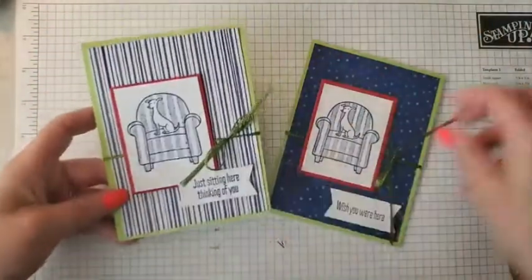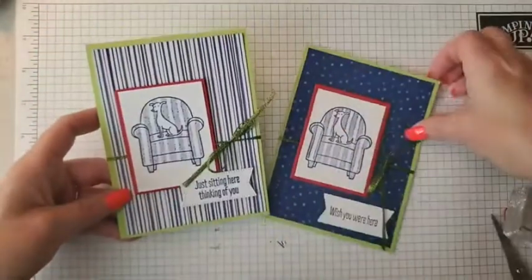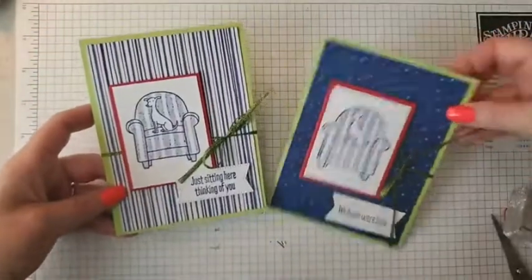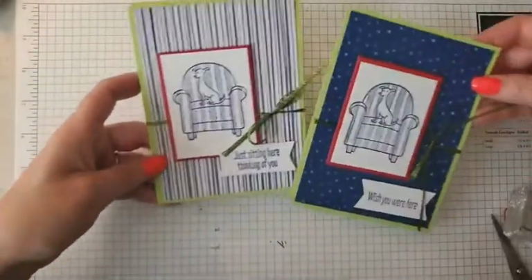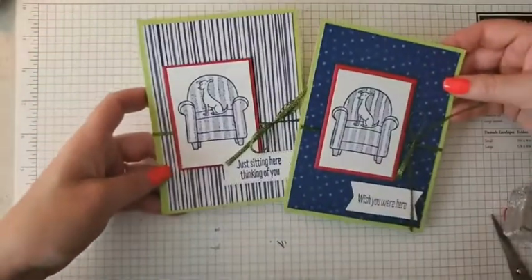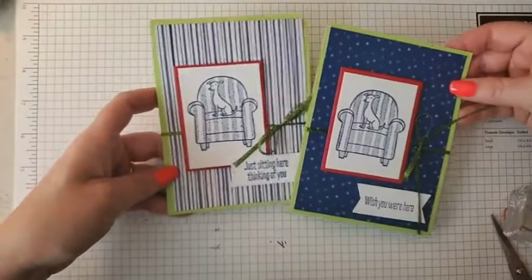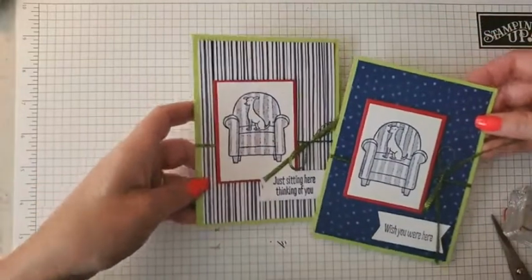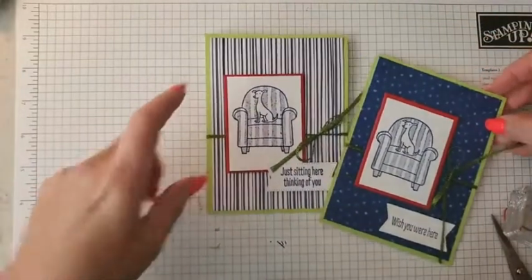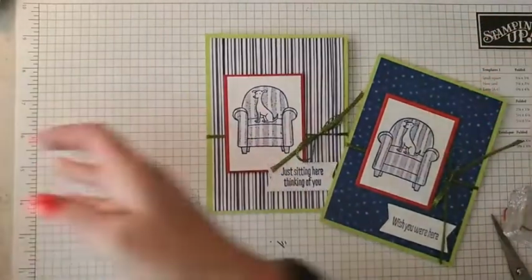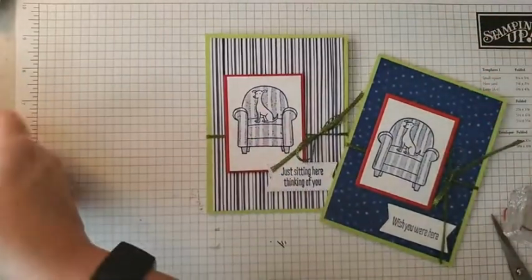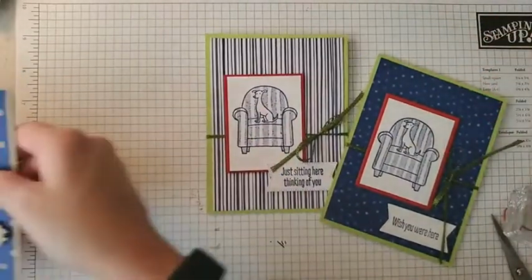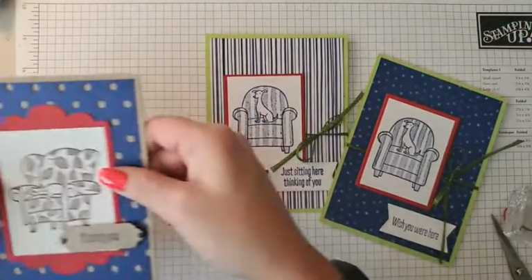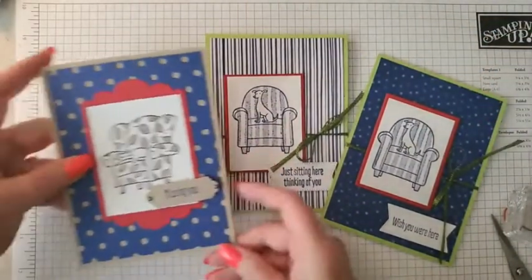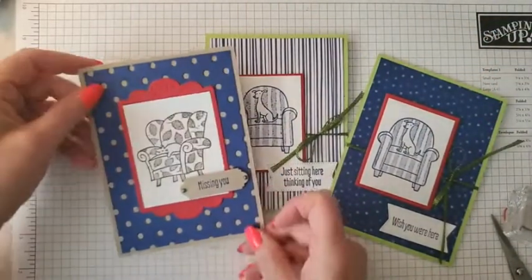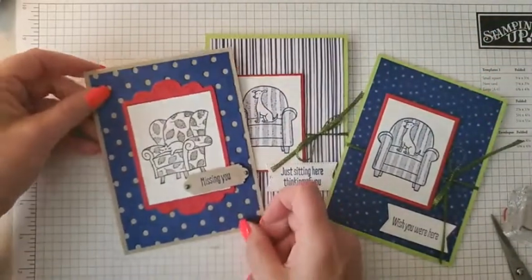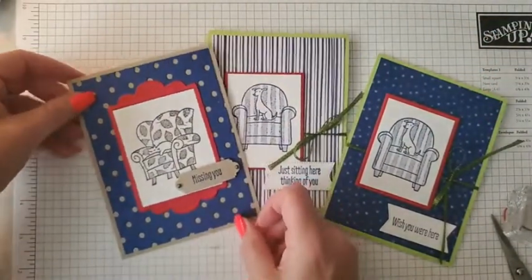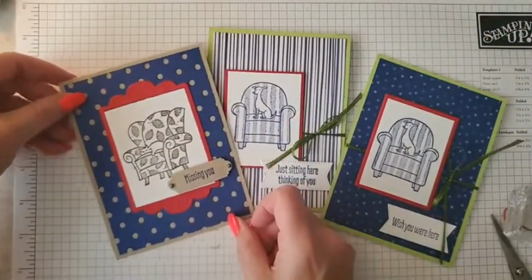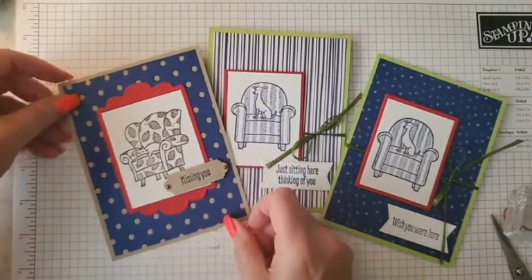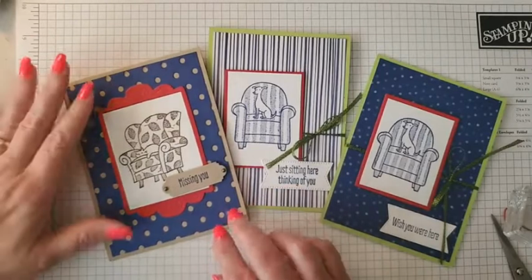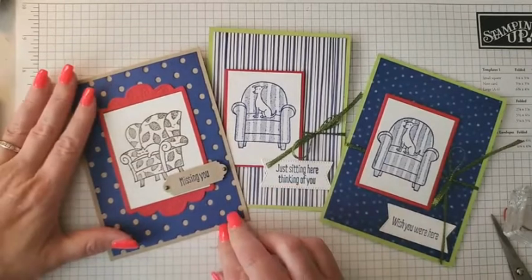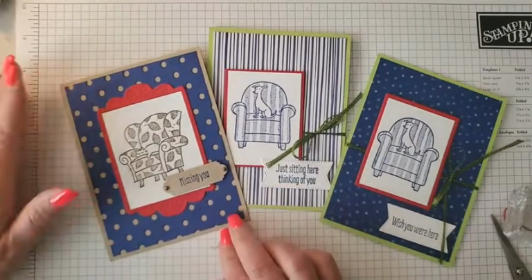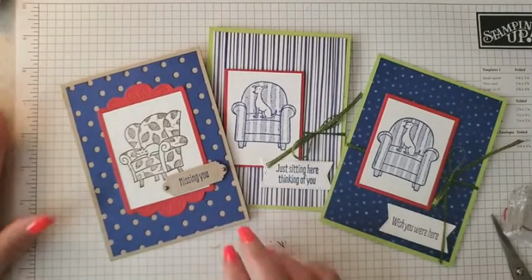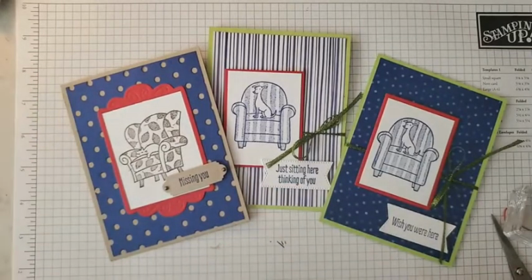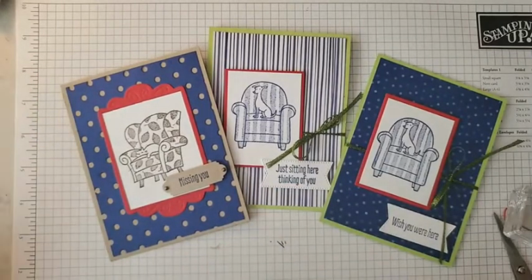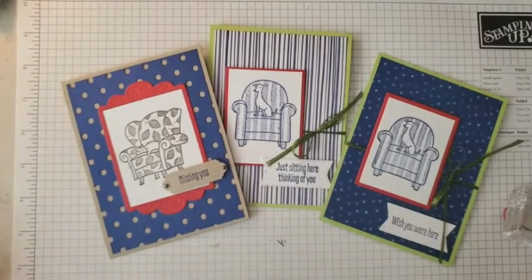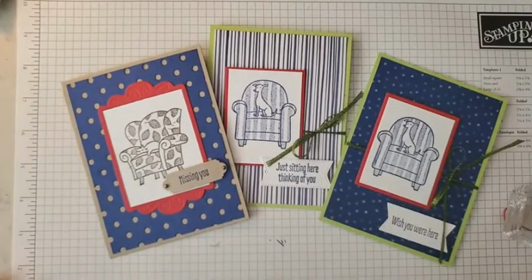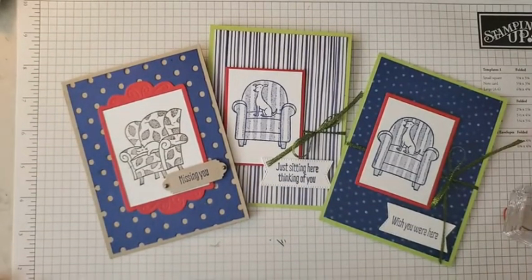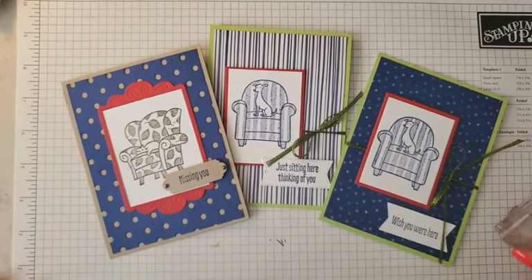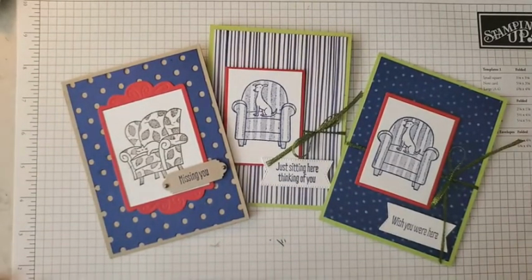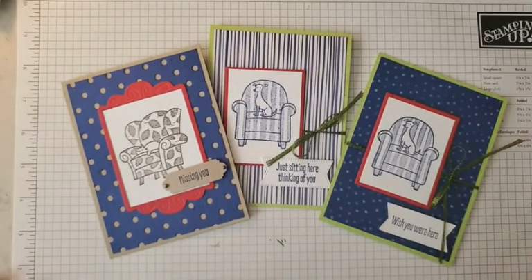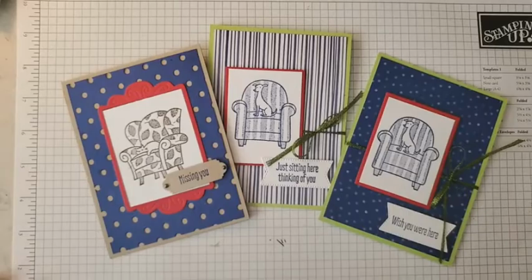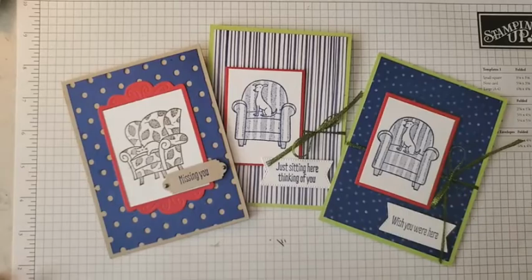Here are both cards shown two different ways, plus this last card. I hope you enjoyed seeing this new hostess set!